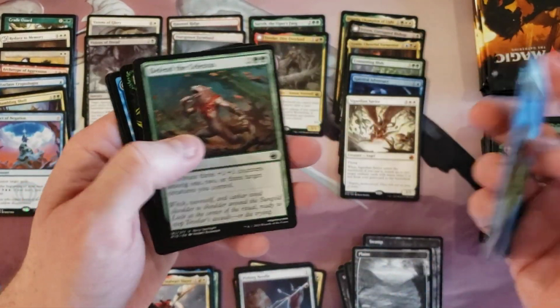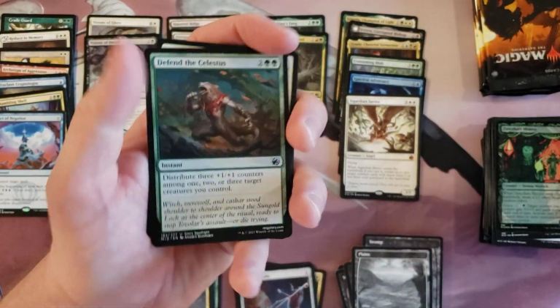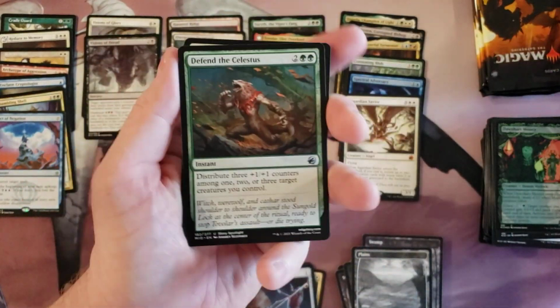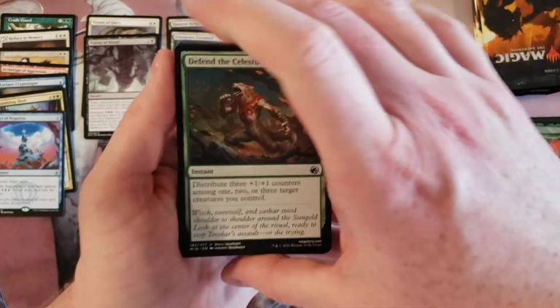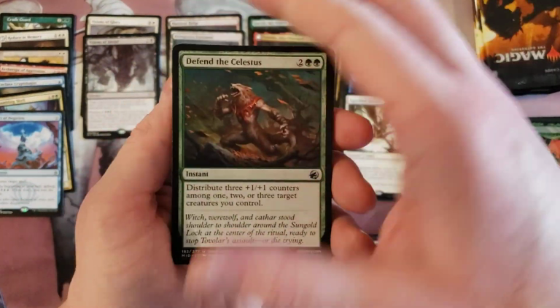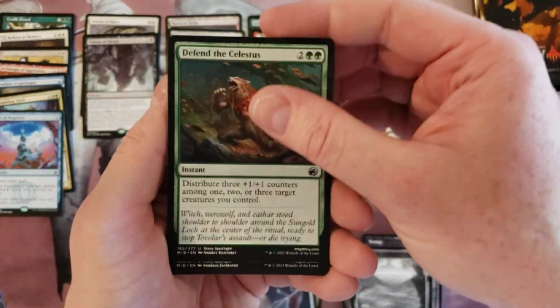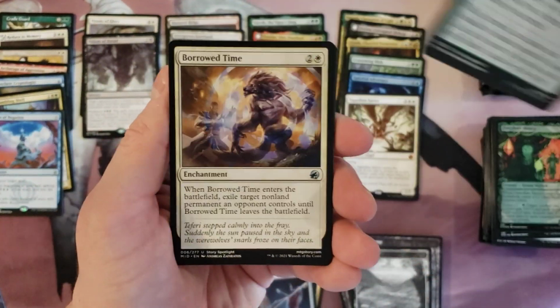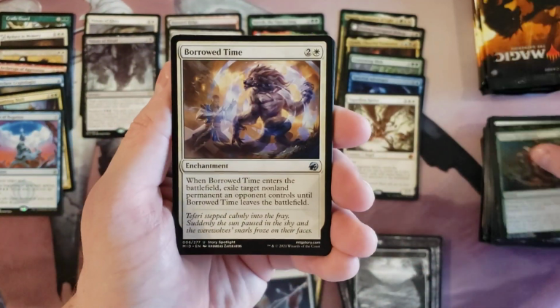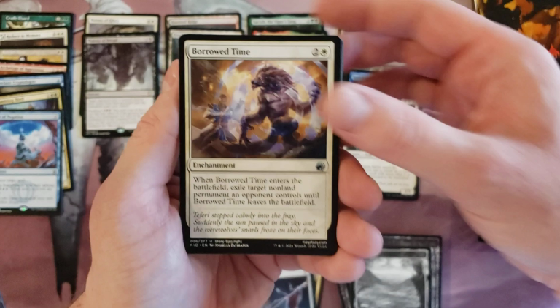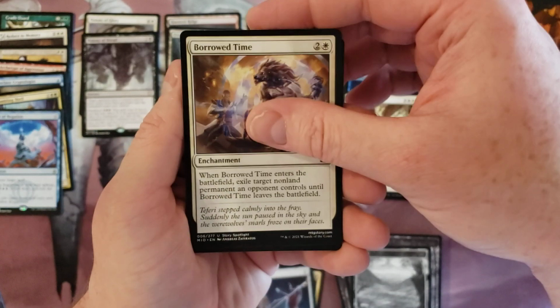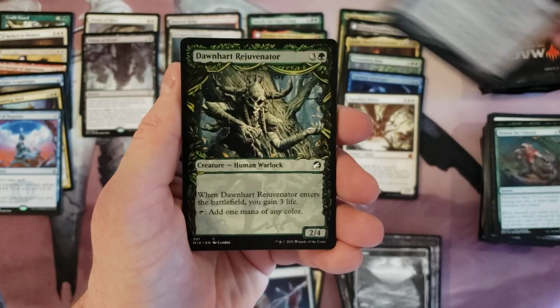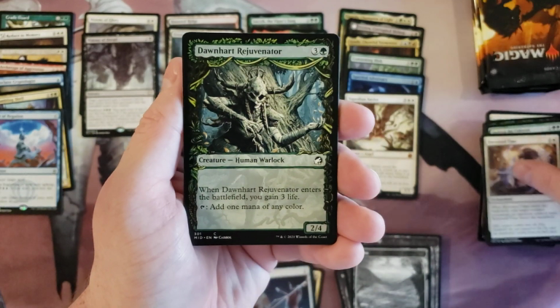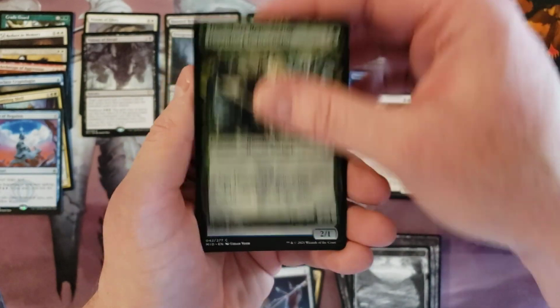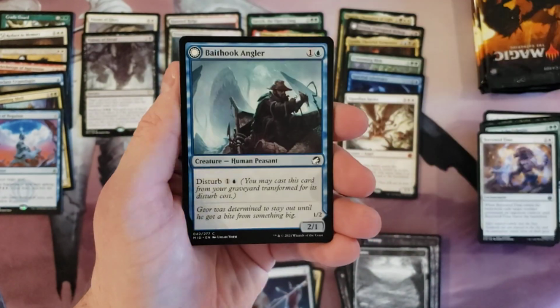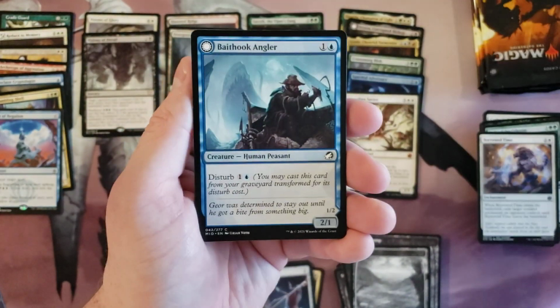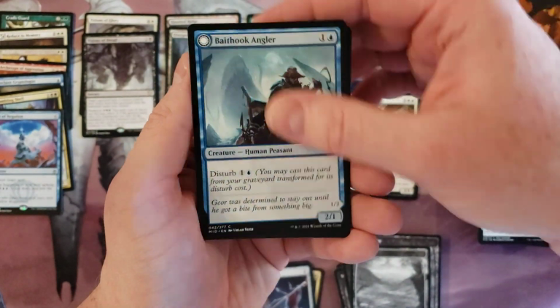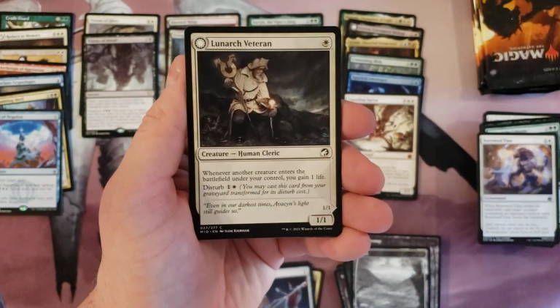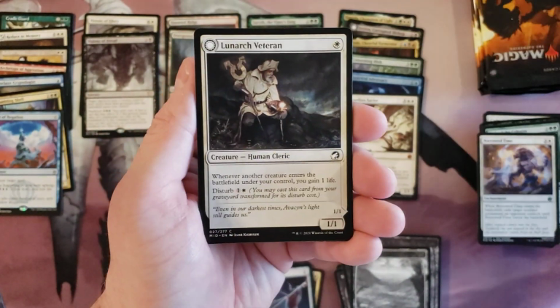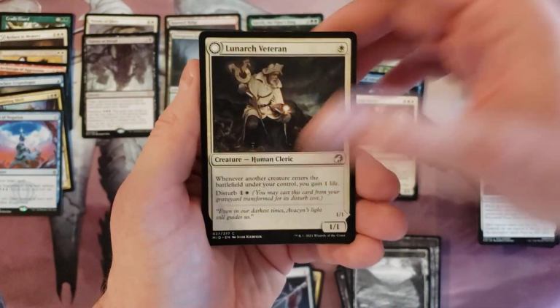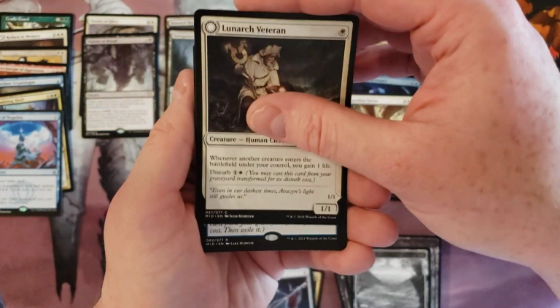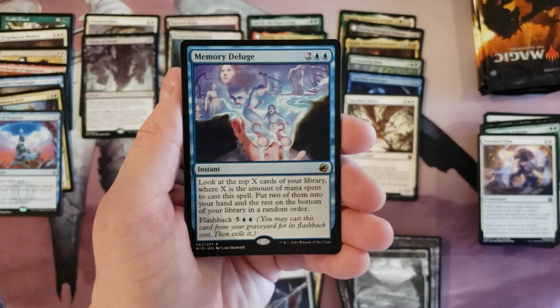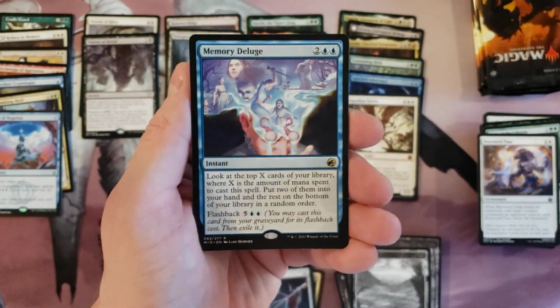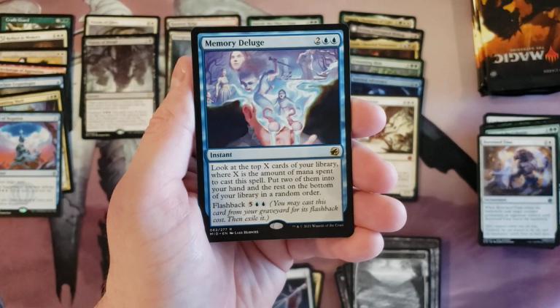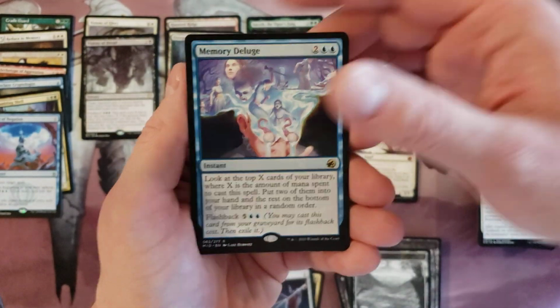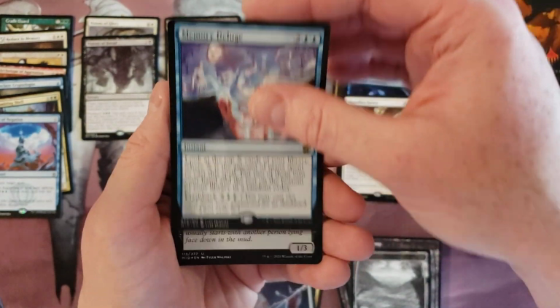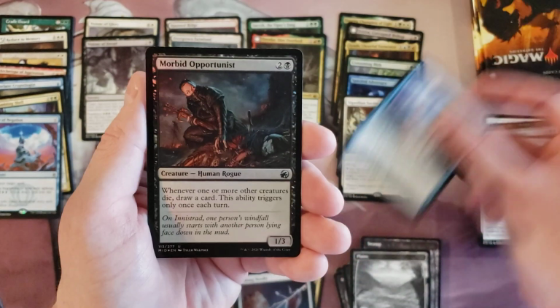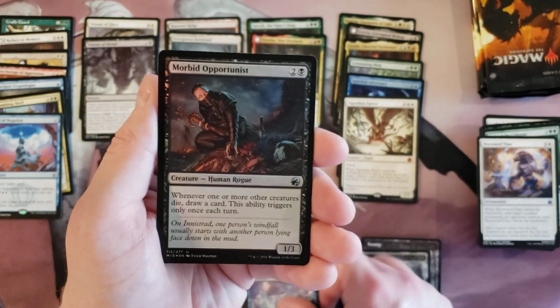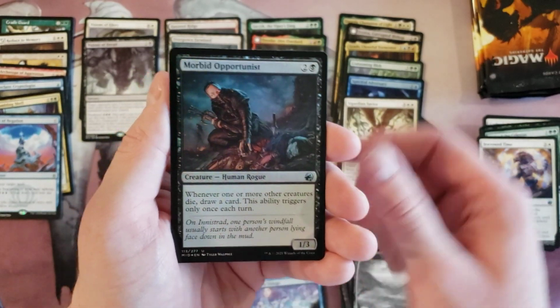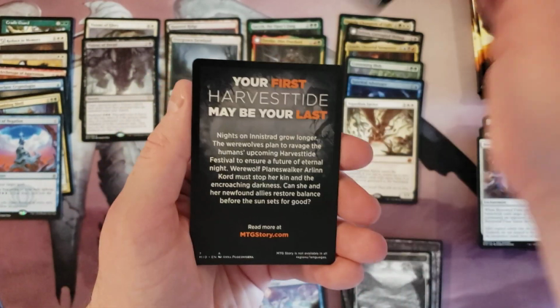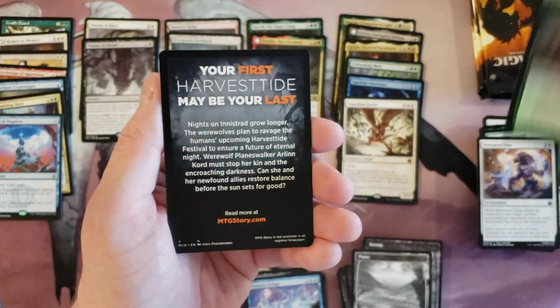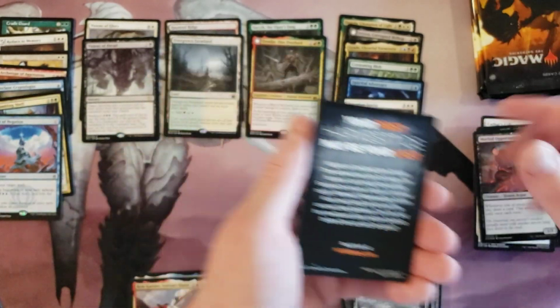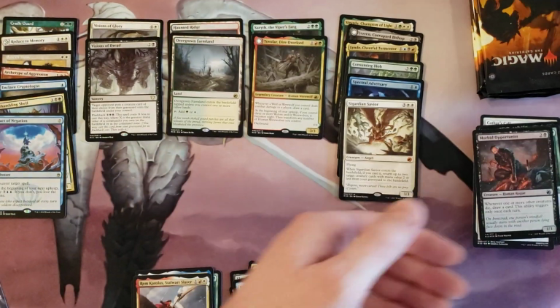Defend the Celestus, Borrow Time, Fate Hook, Angler, Memory Deluge, Morbid Opportunist.